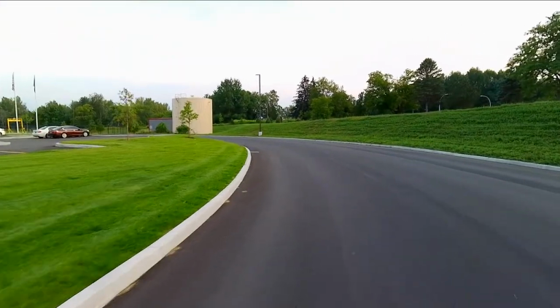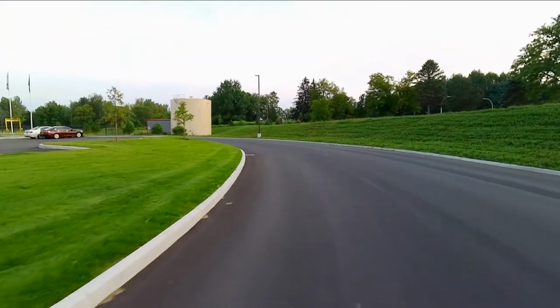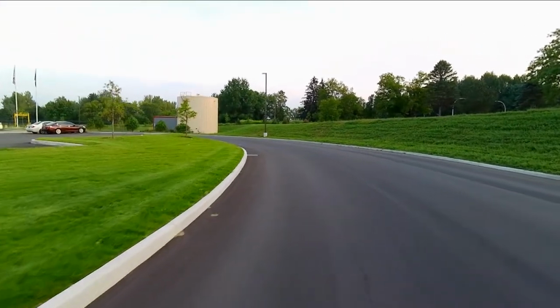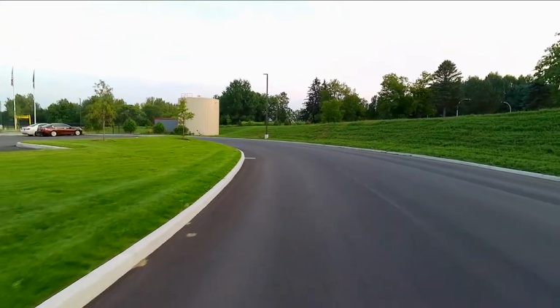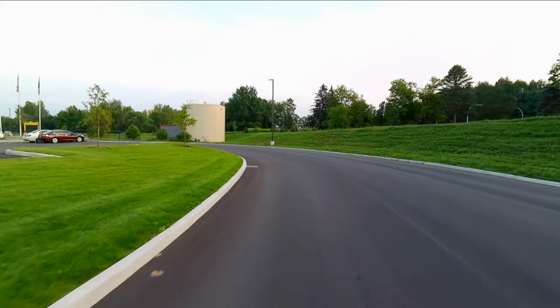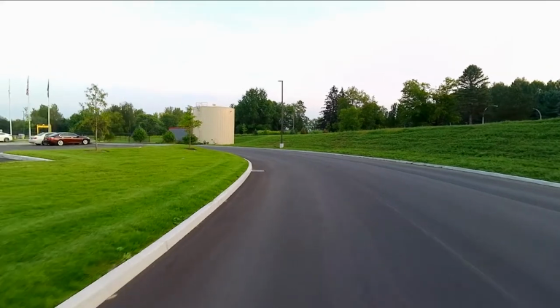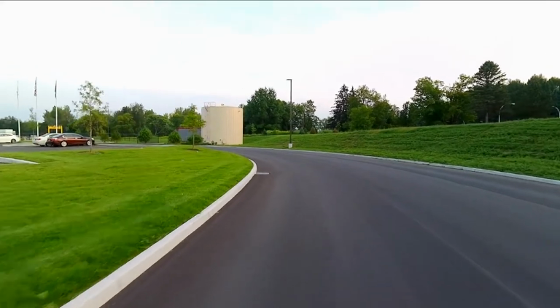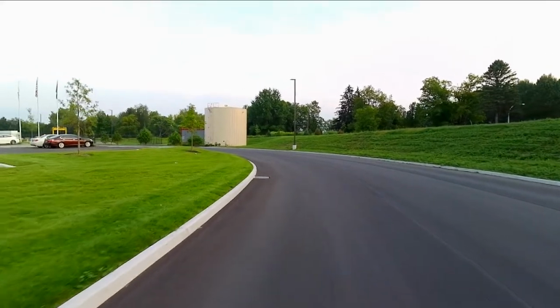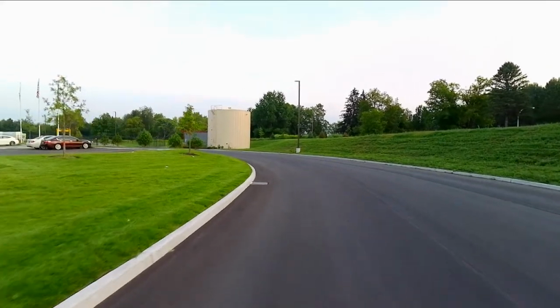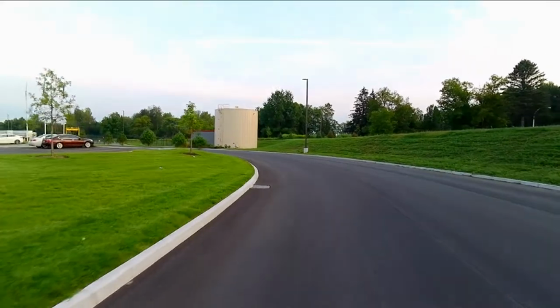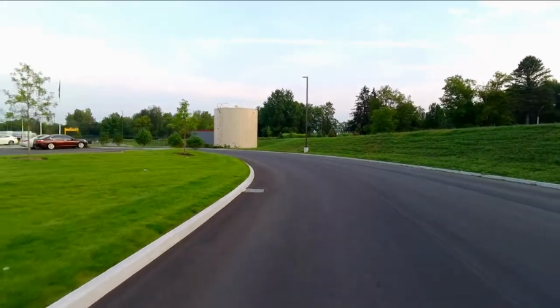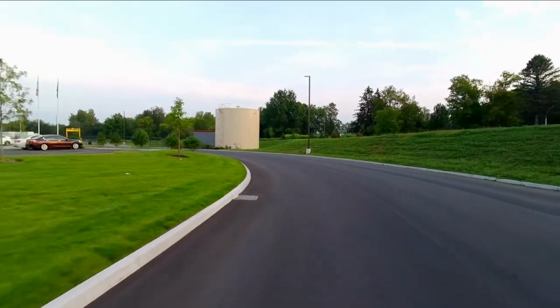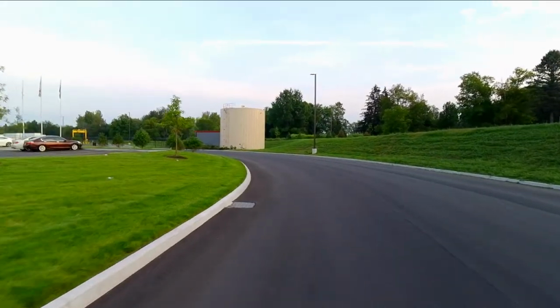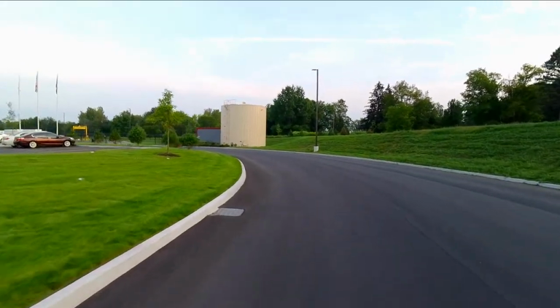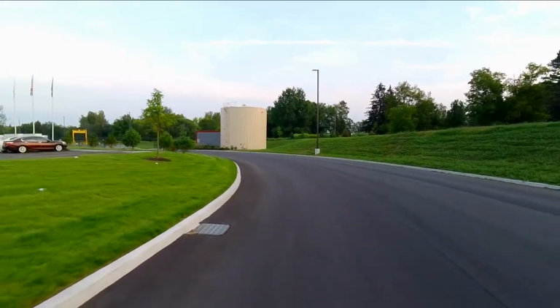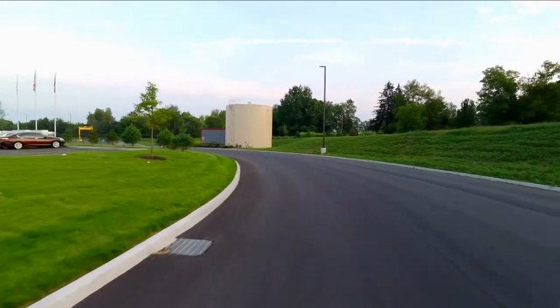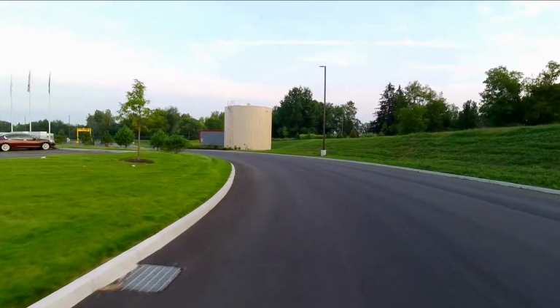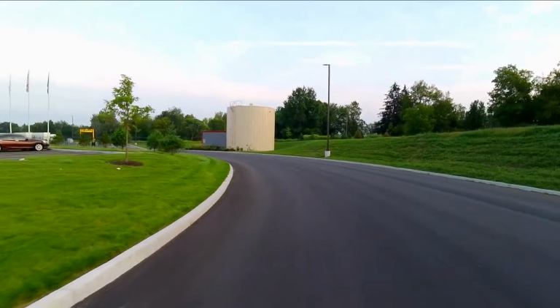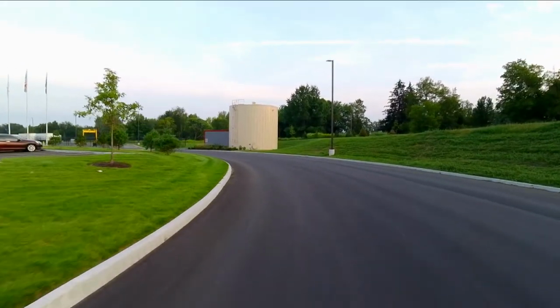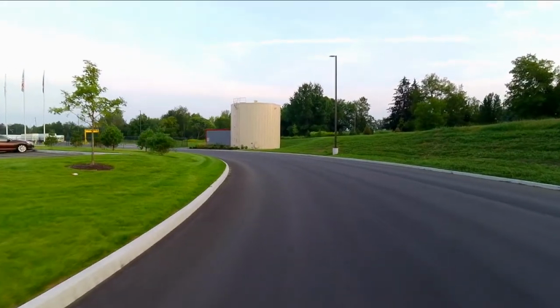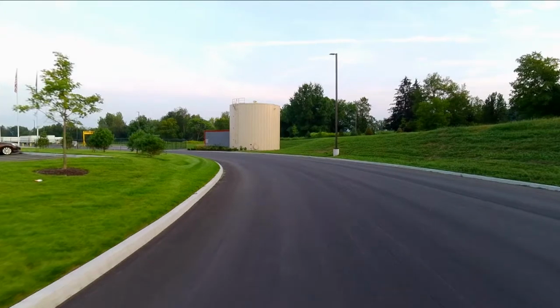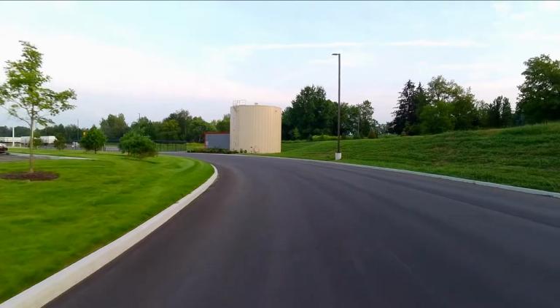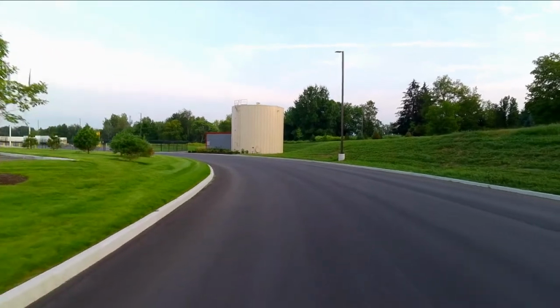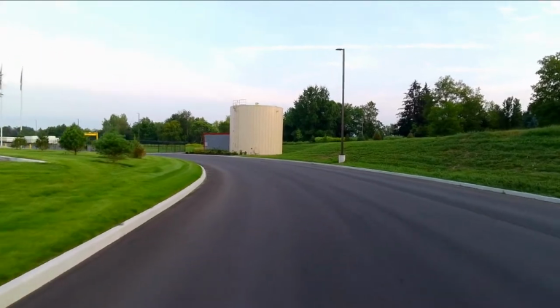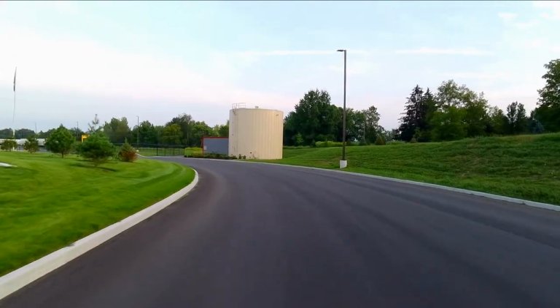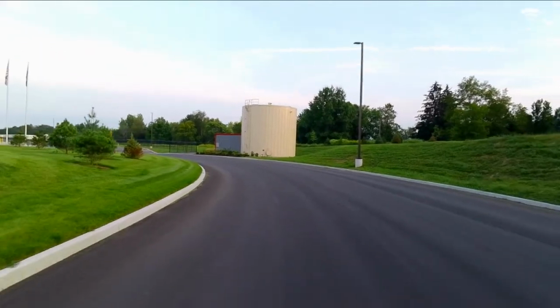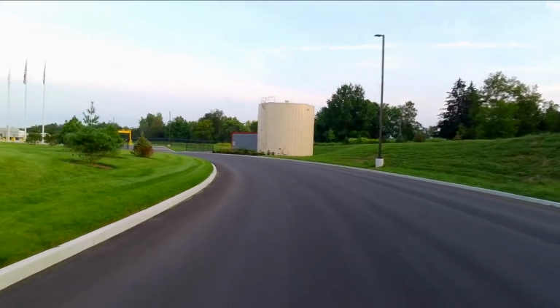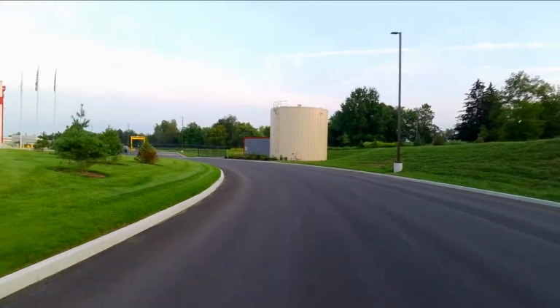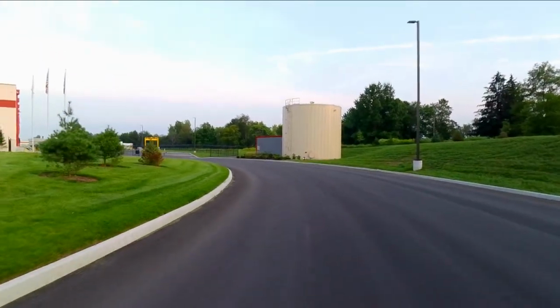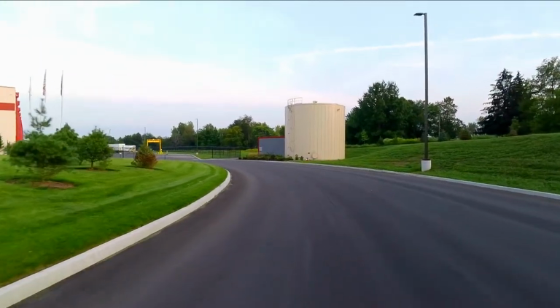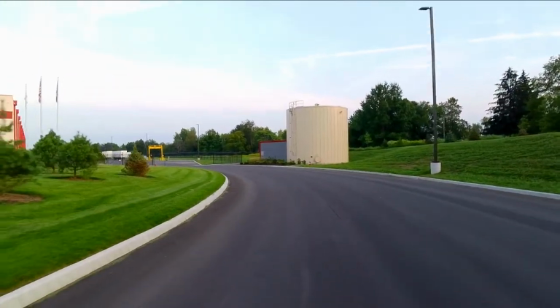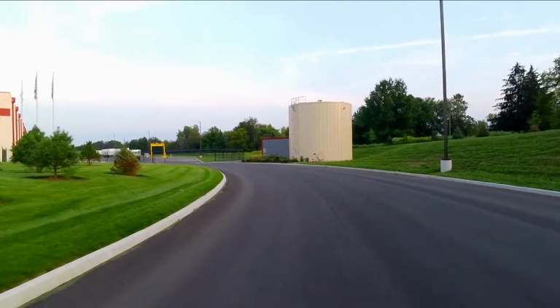I've got like a deer fly or something on my arm, but if I swat it it's going to mess up my video, so it's just chewing the hell out of me.